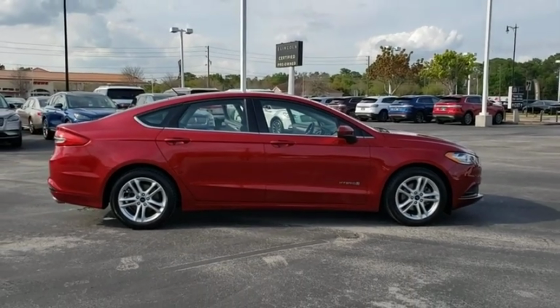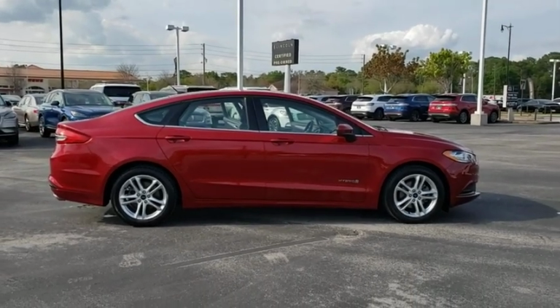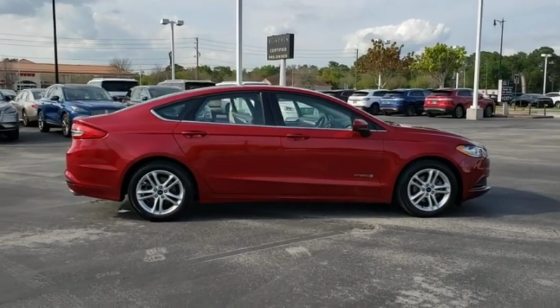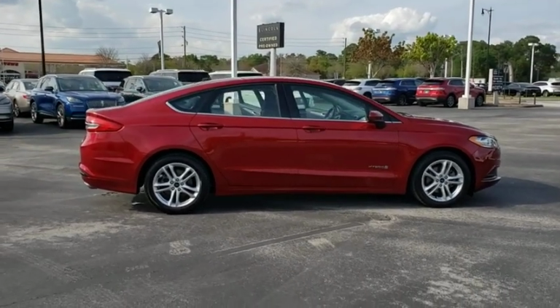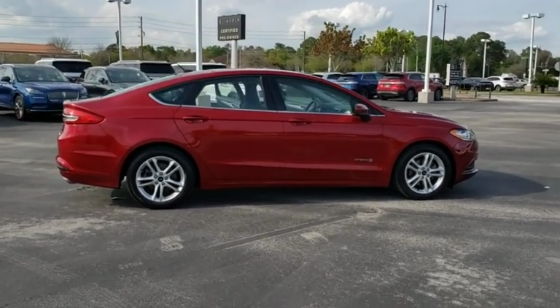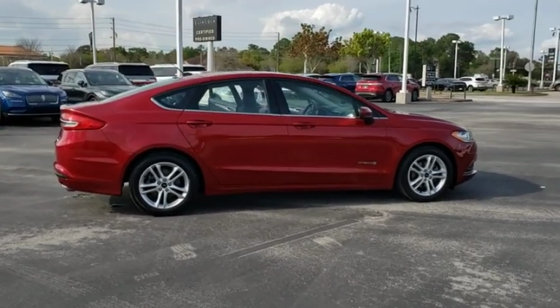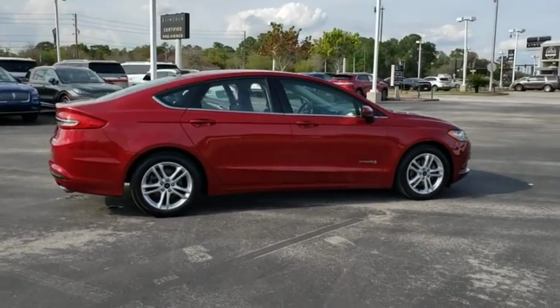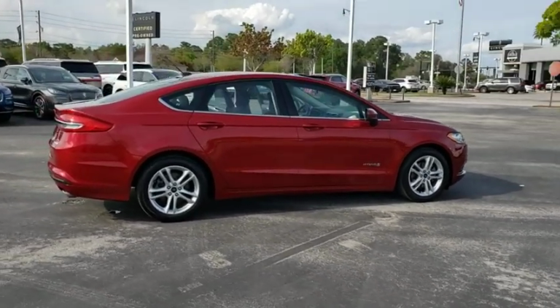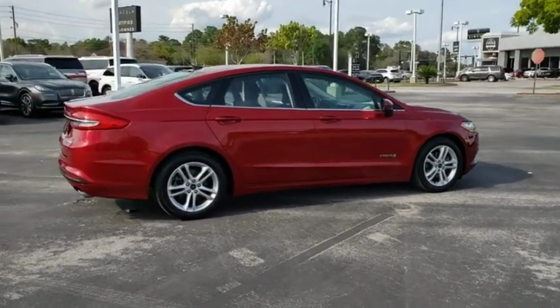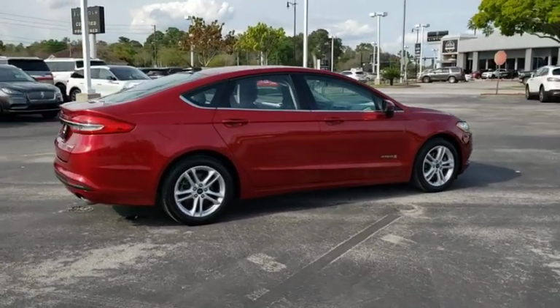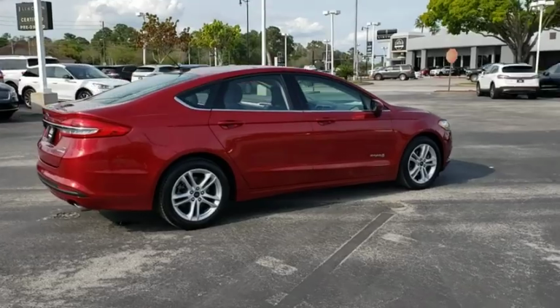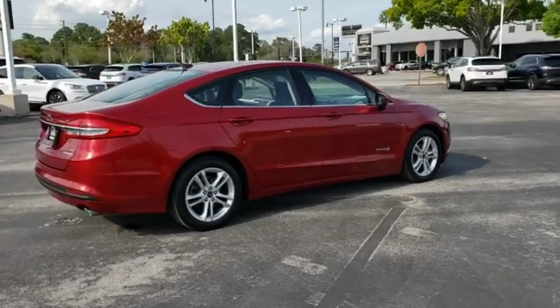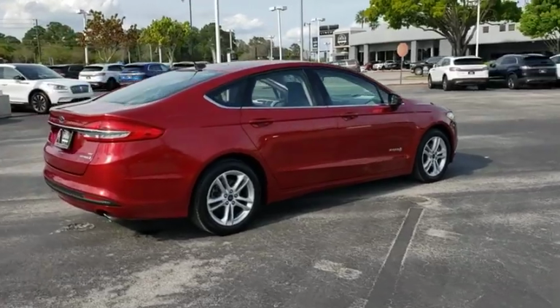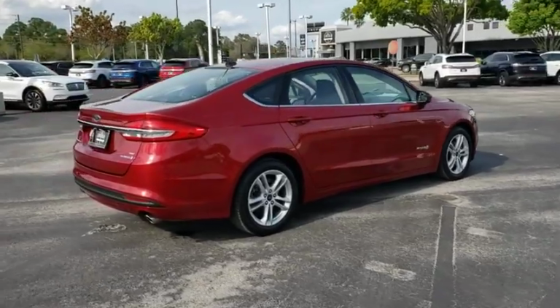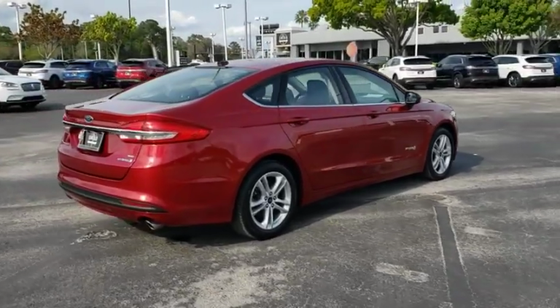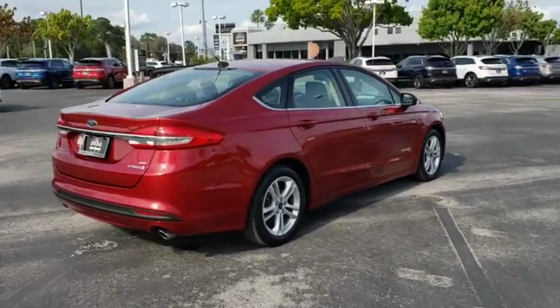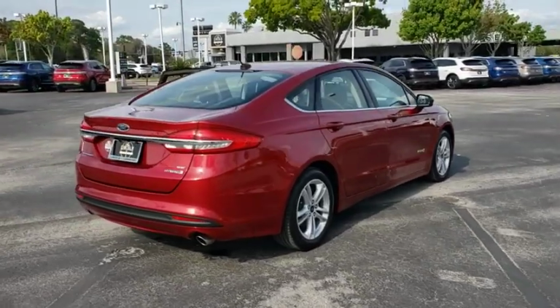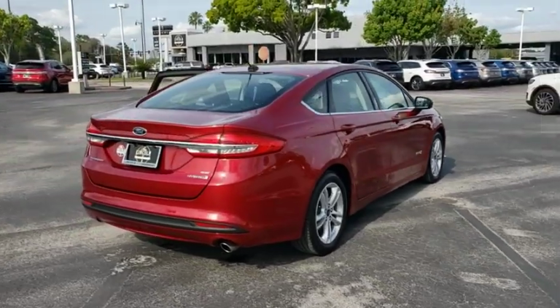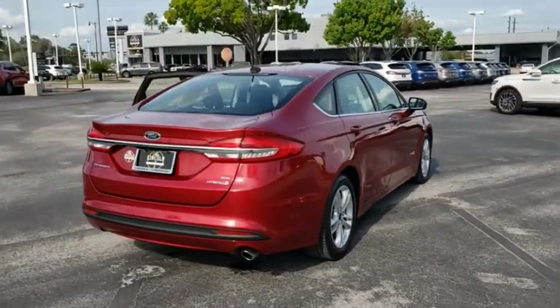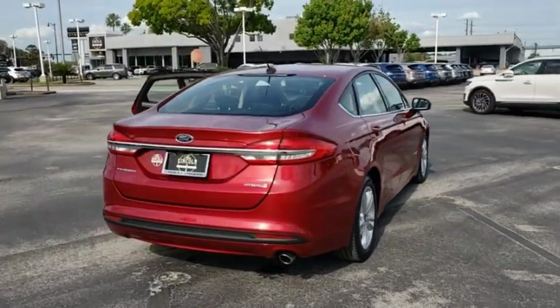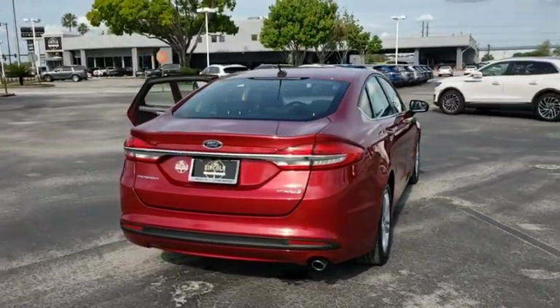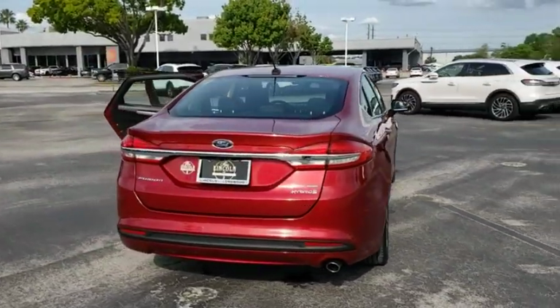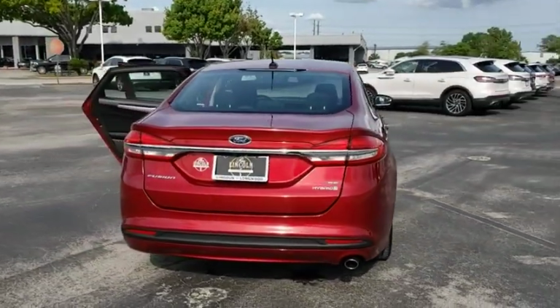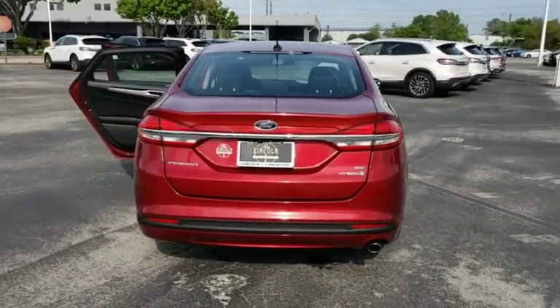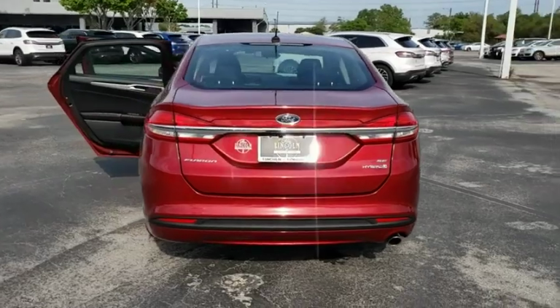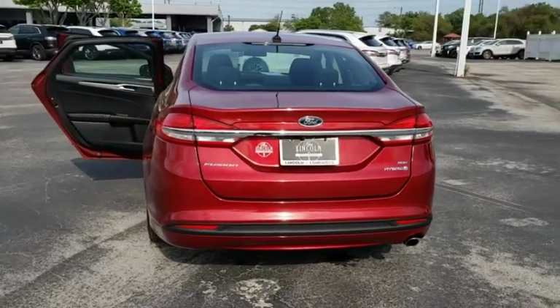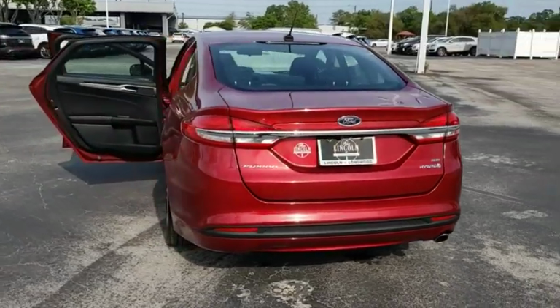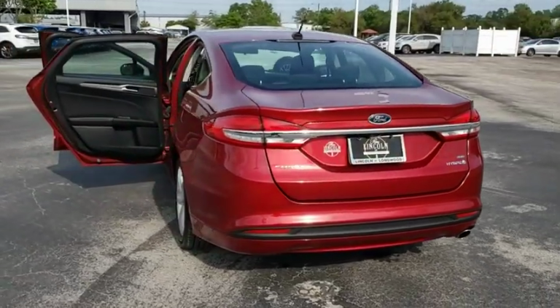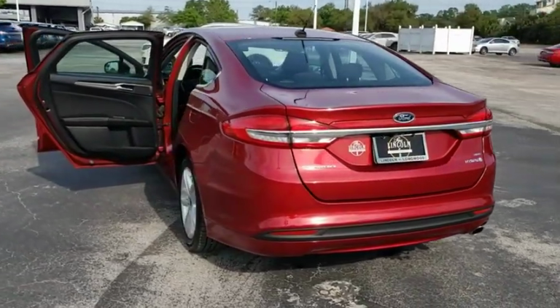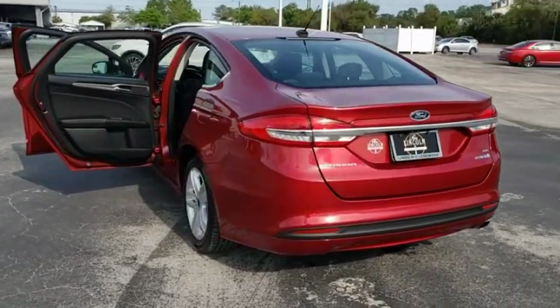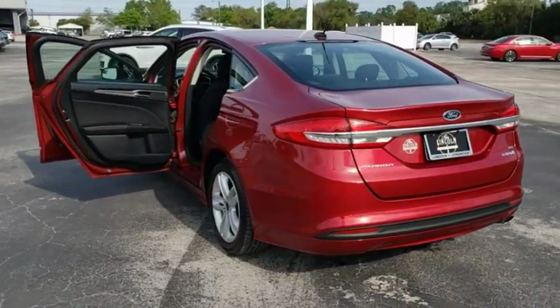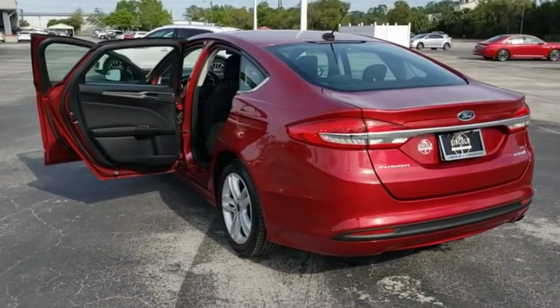Here are some of this vehicle's great options: backup camera, keyless entry, stability control, traction control, anti-lock braking system, power passenger seat, steering wheel audio controls, Bluetooth.